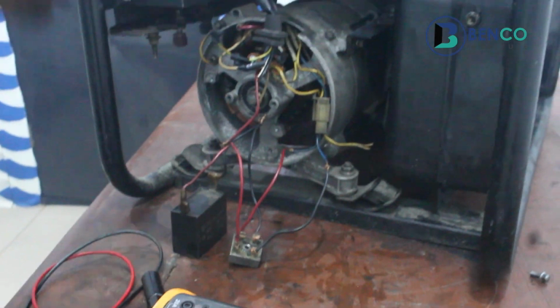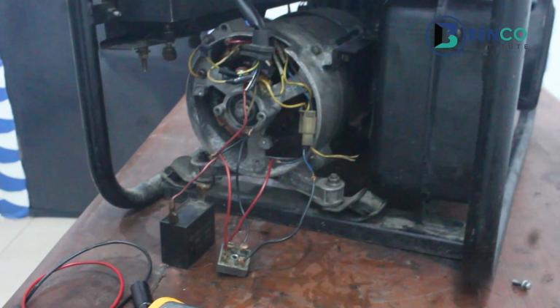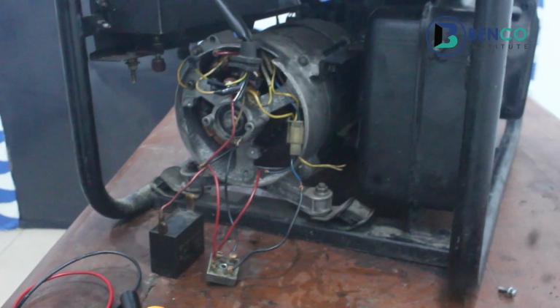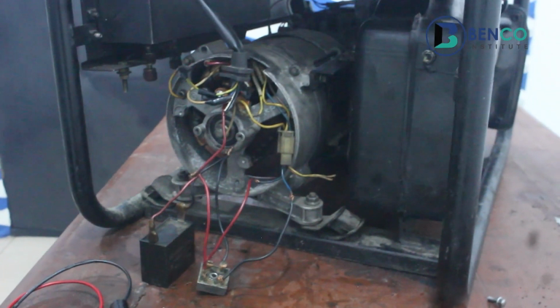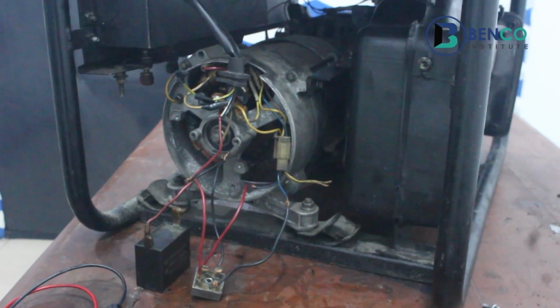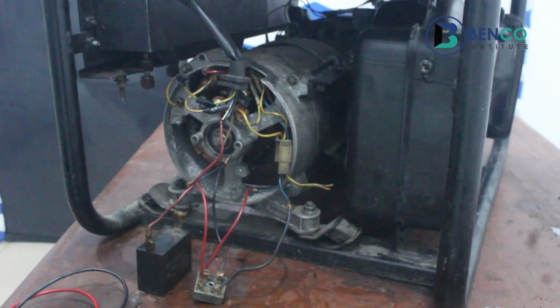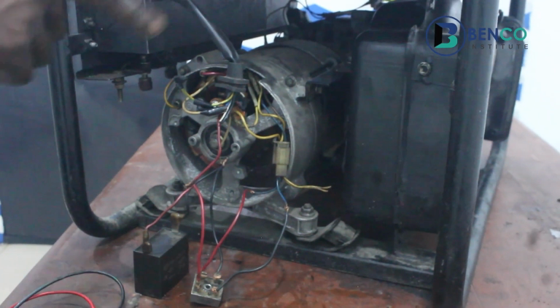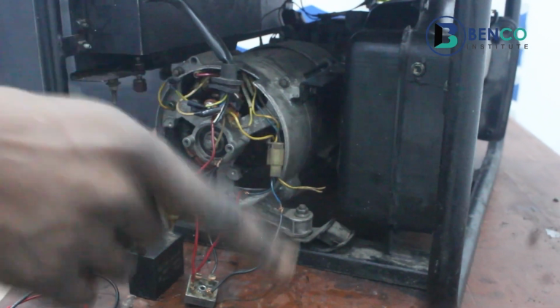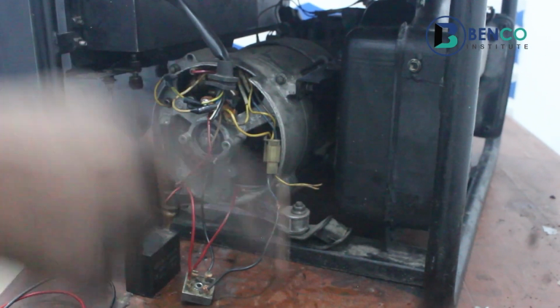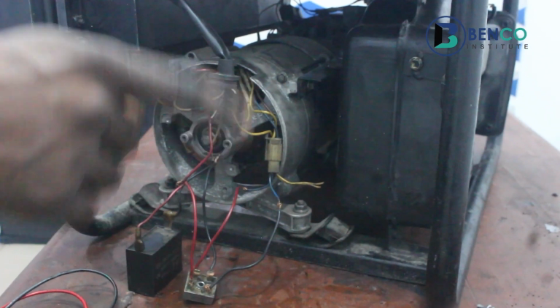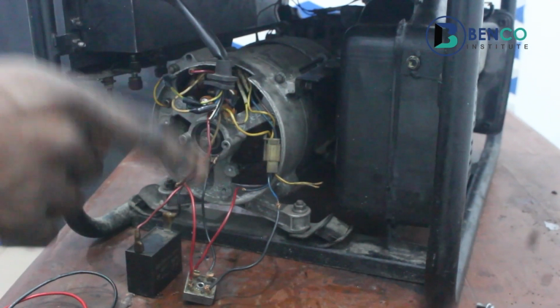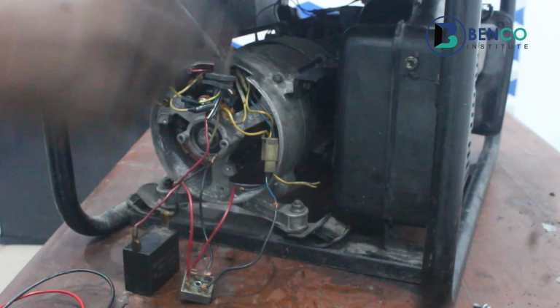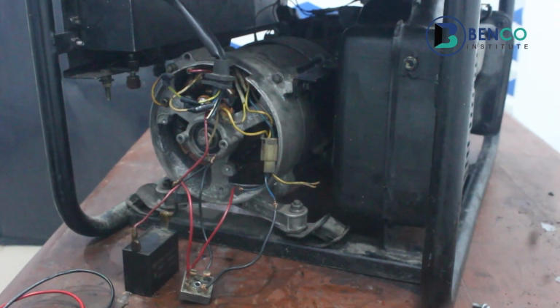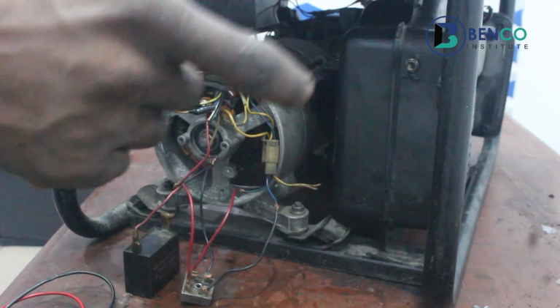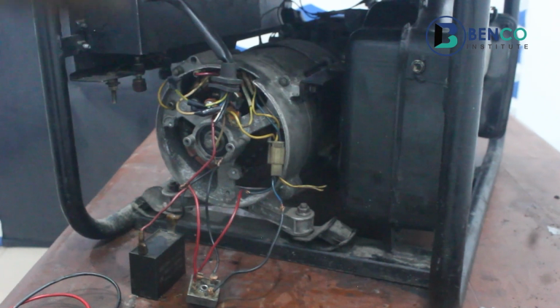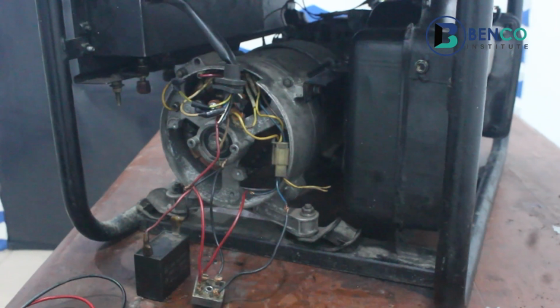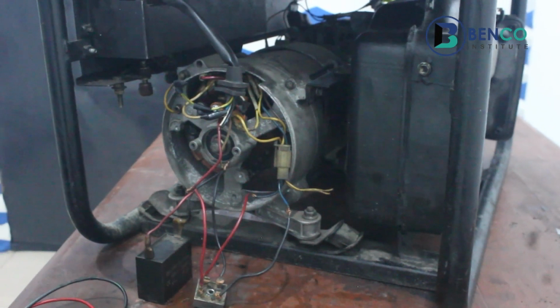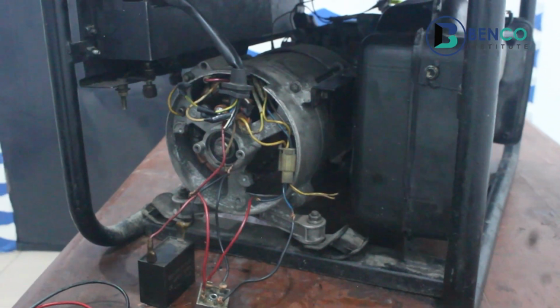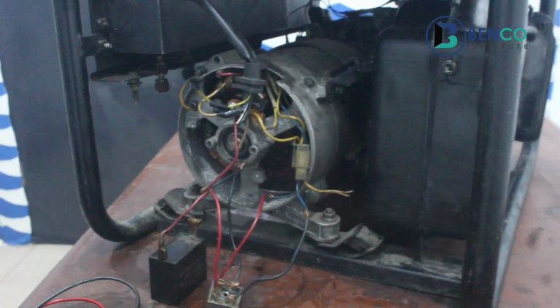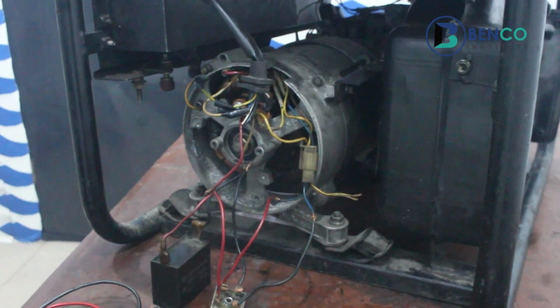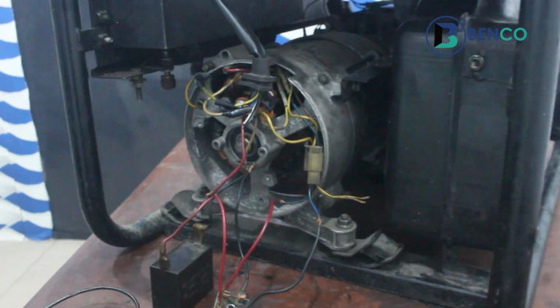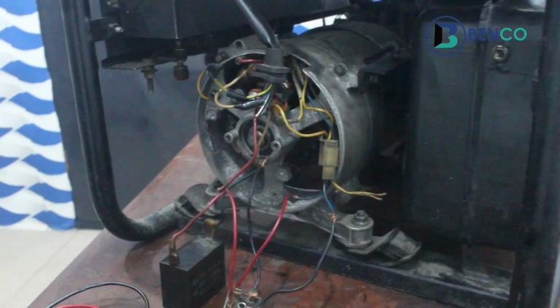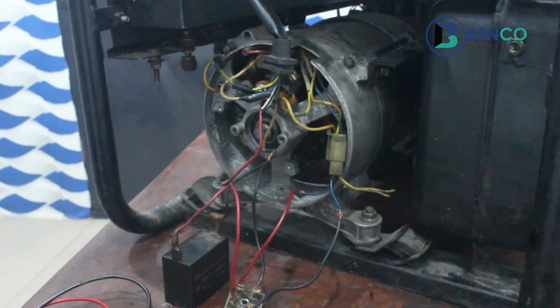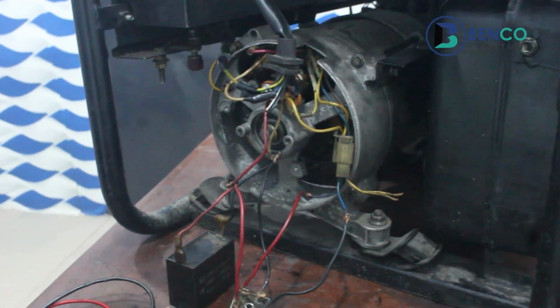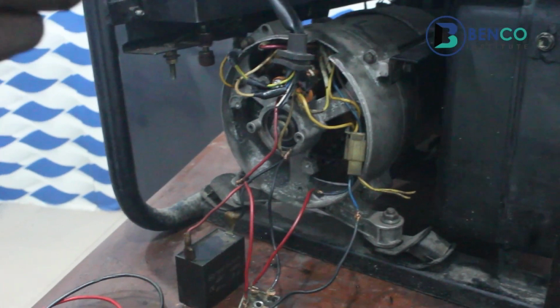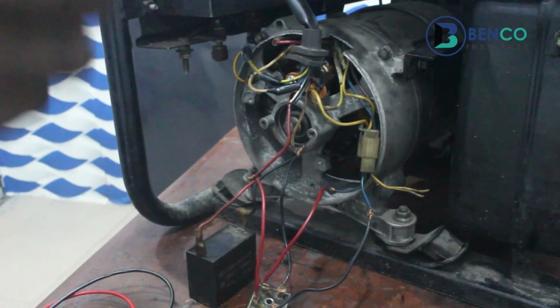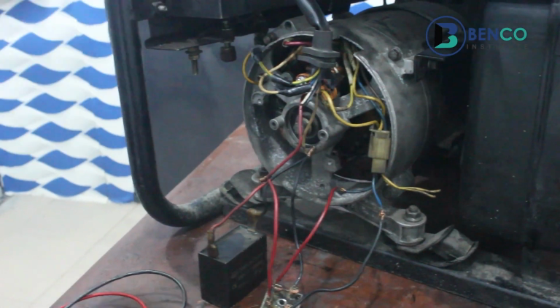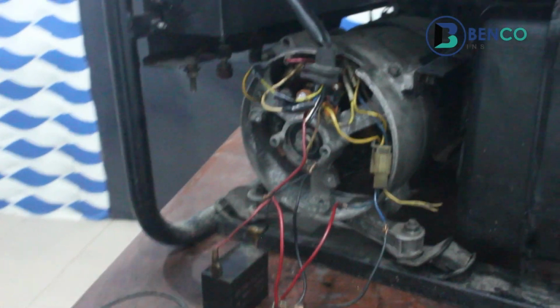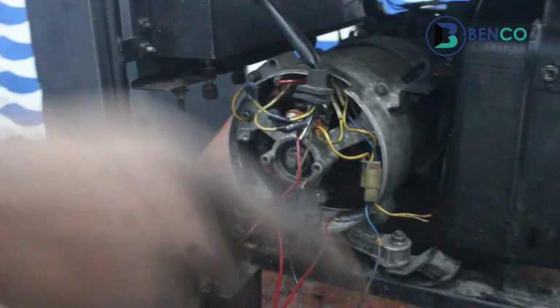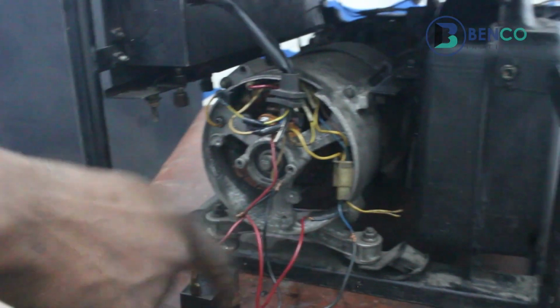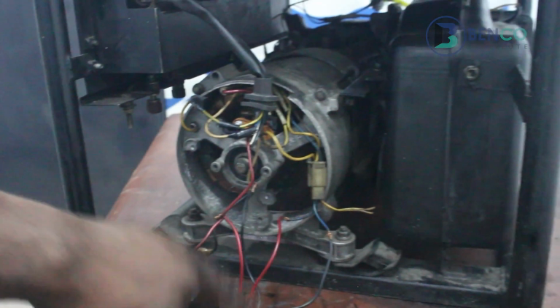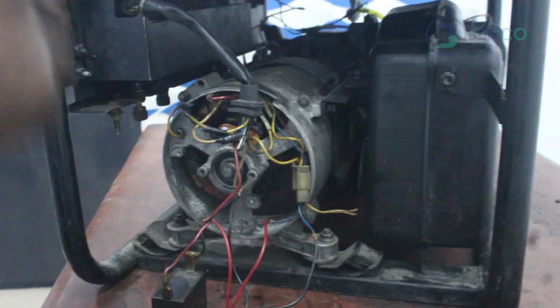When we measured and kick-started the generator, that was giving us 272 against the 132 it gave us in the first place, in the first starting, before doing all this.